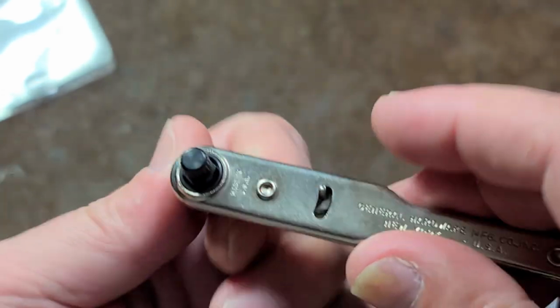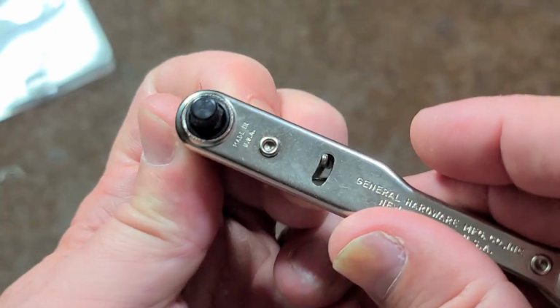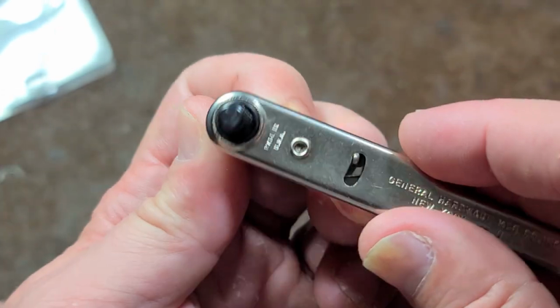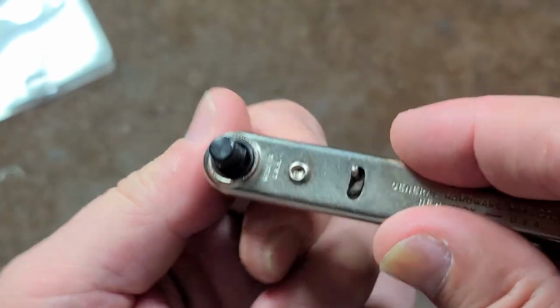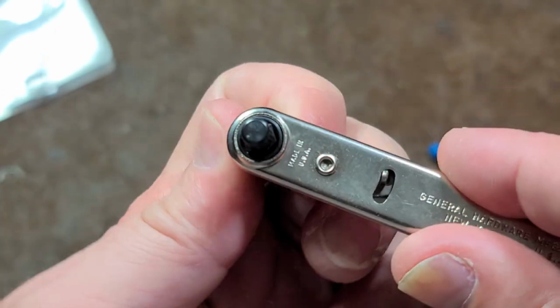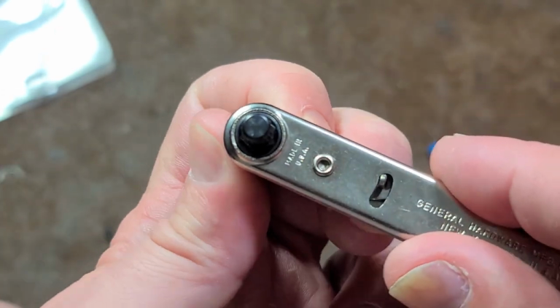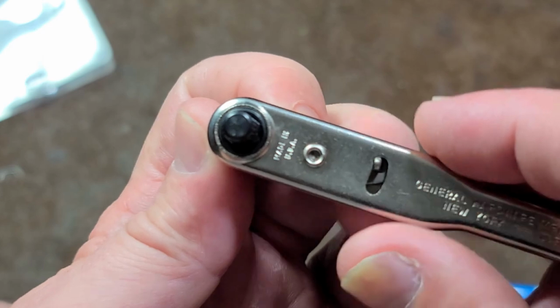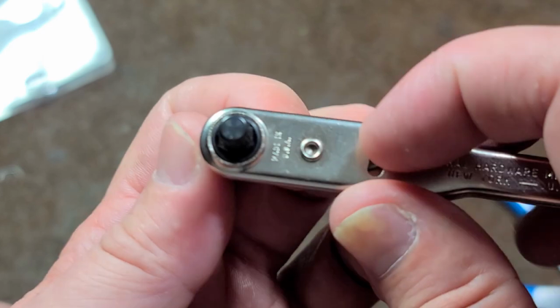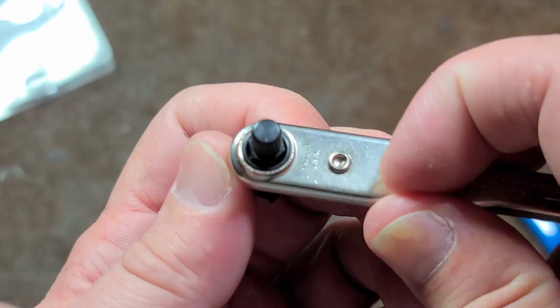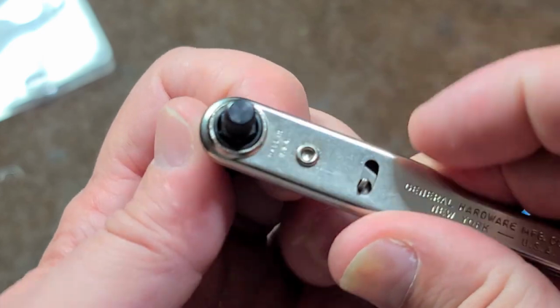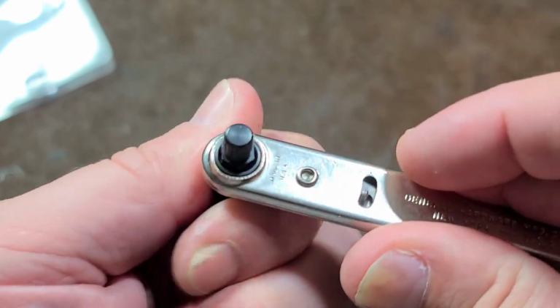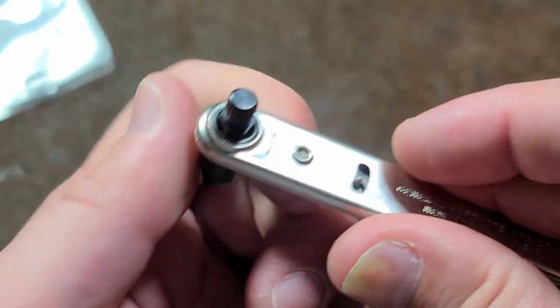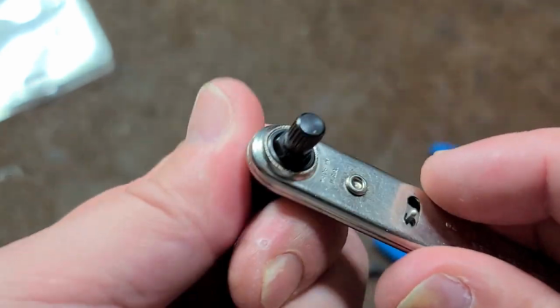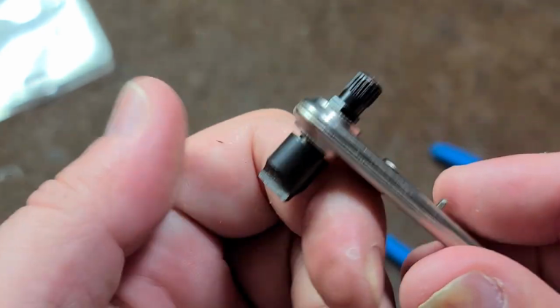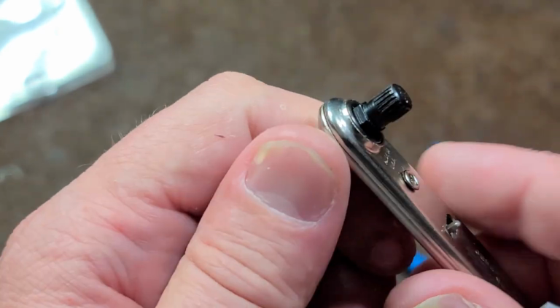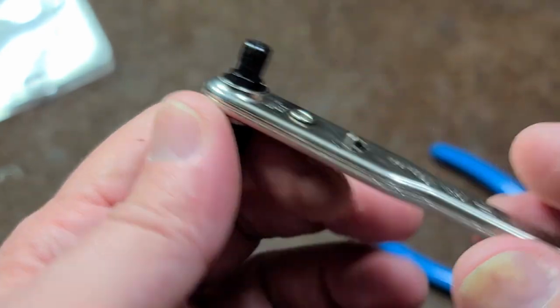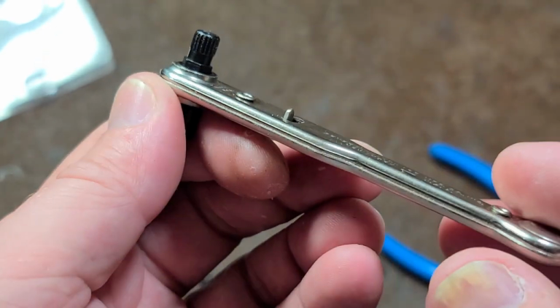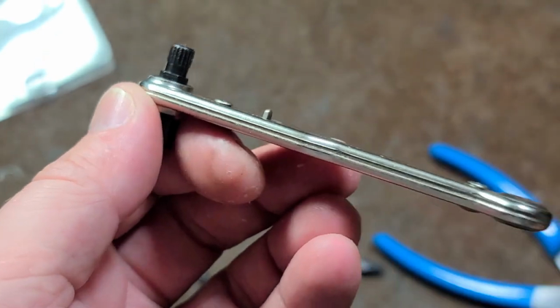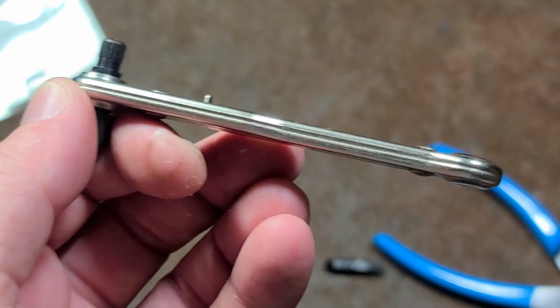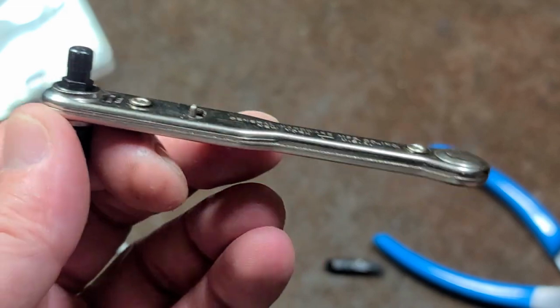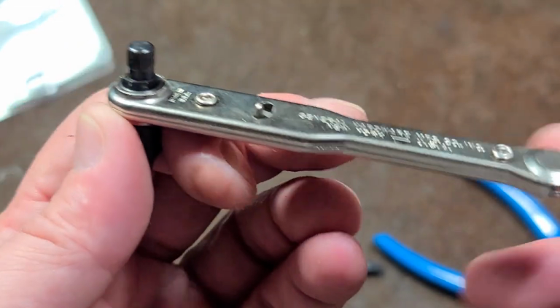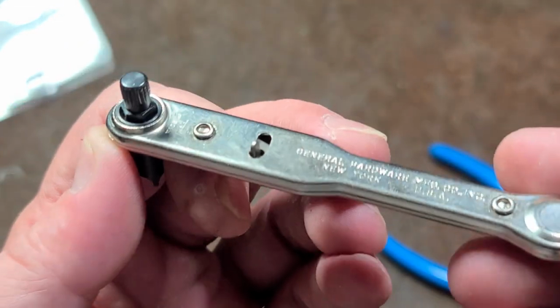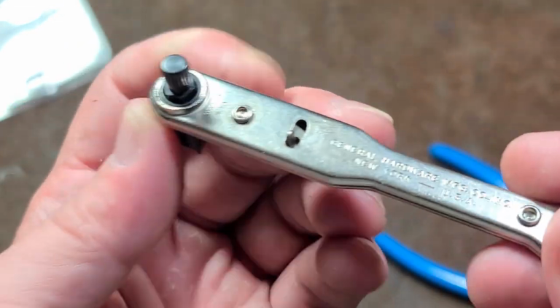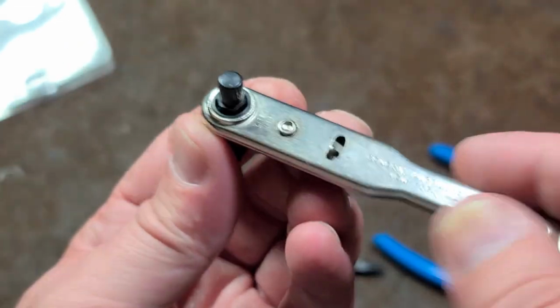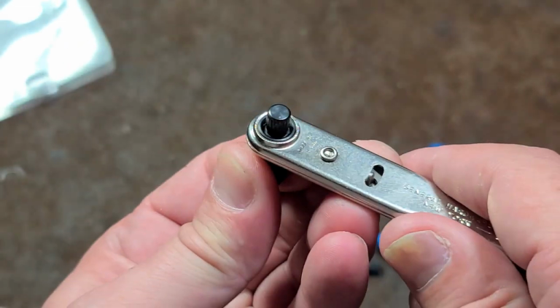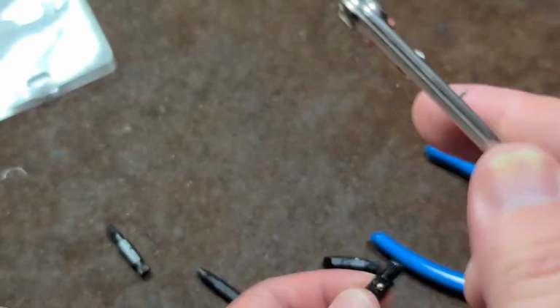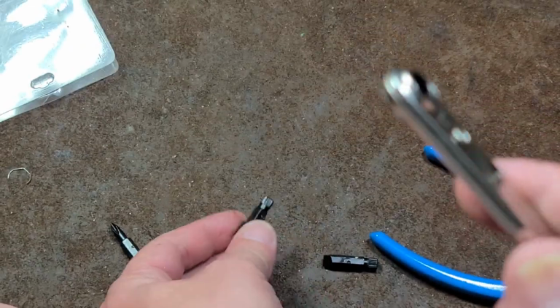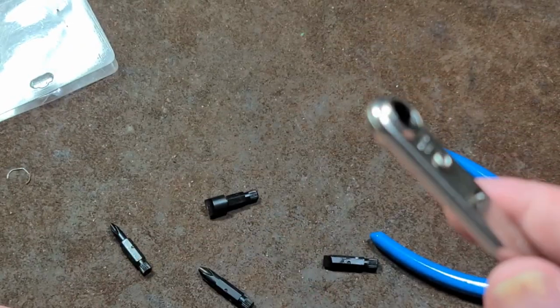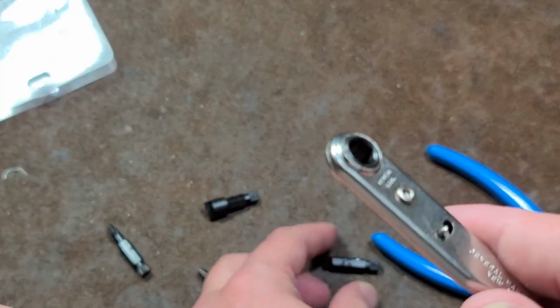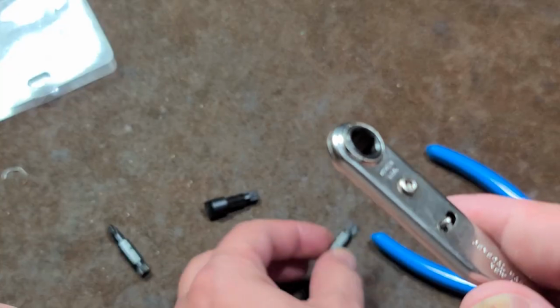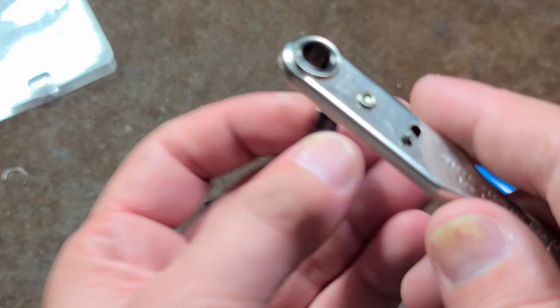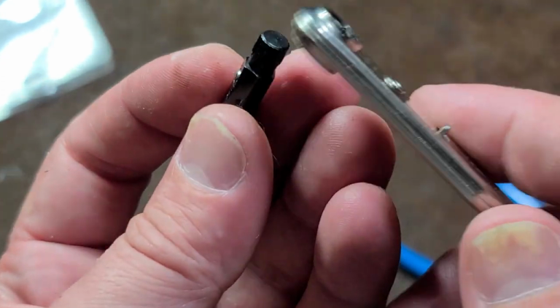Shame on you, General Tools. Maybe they made the springs a little bit tighter. Same thing in both directions. Anyway, that's all this is, and they've been making this thing — I think they've probably been making it for half a century, a real long time.